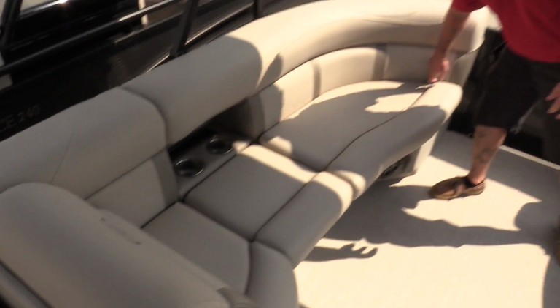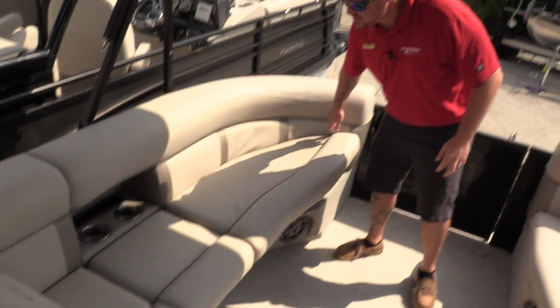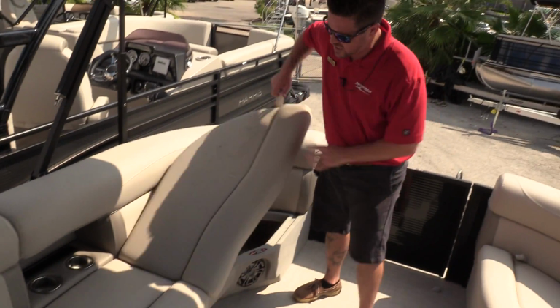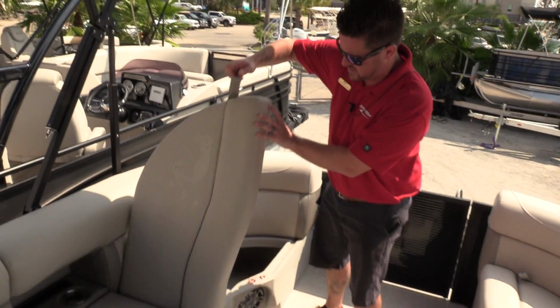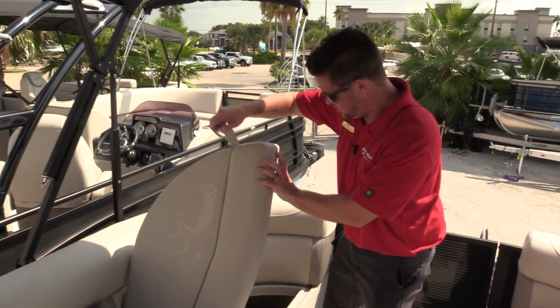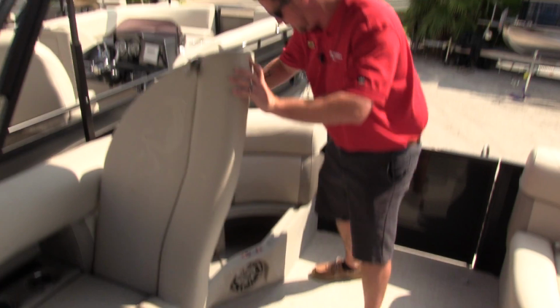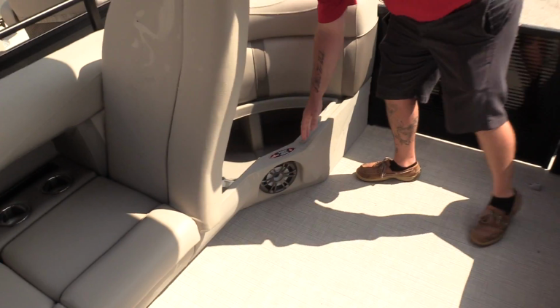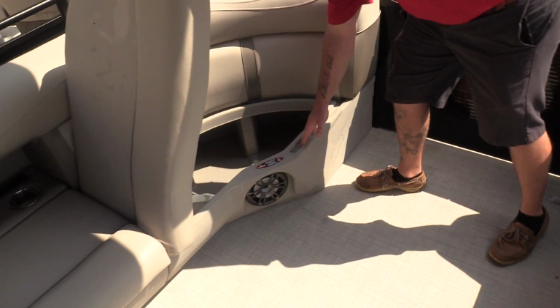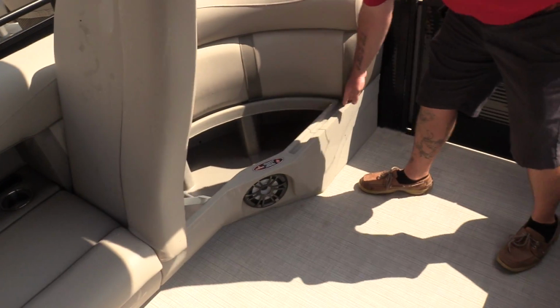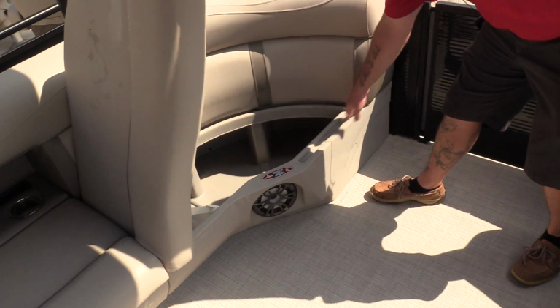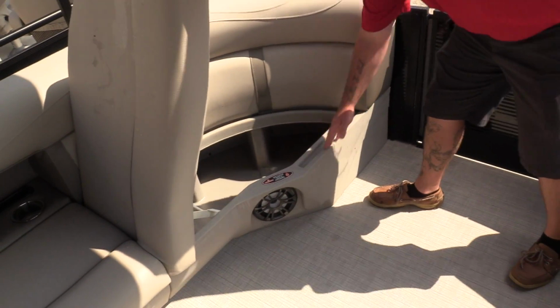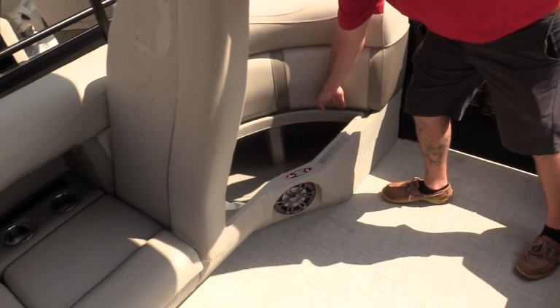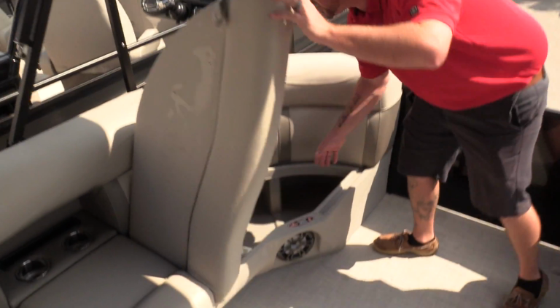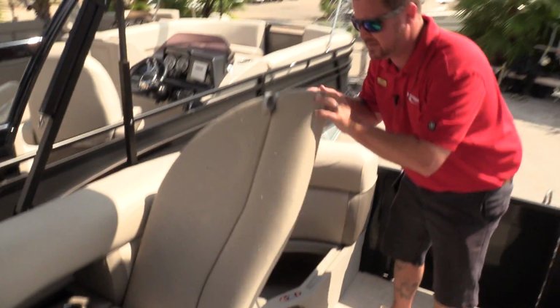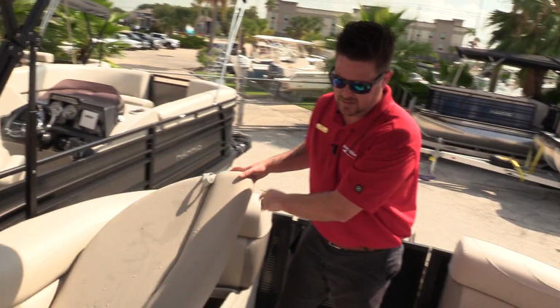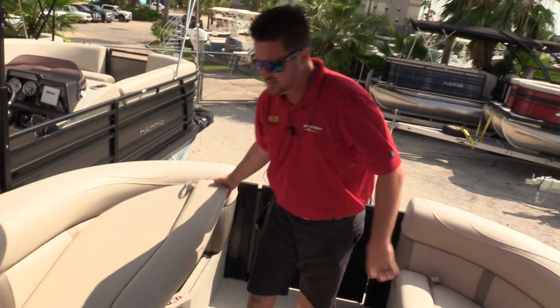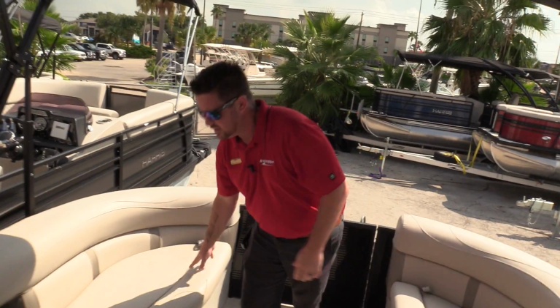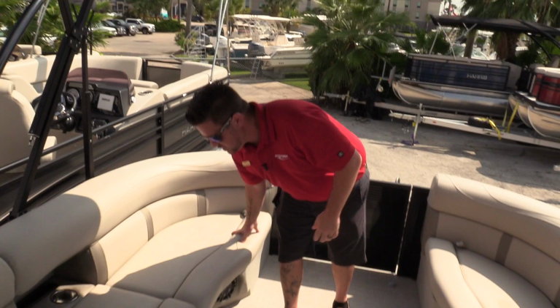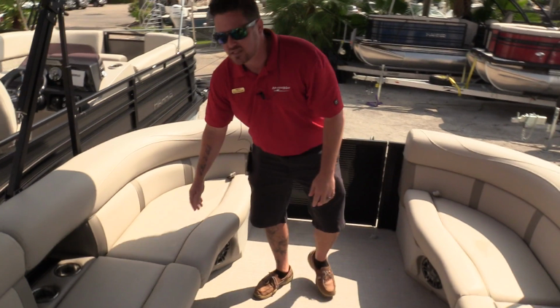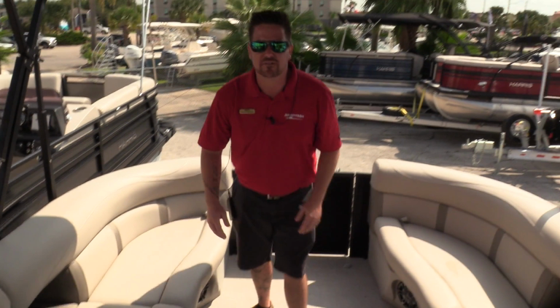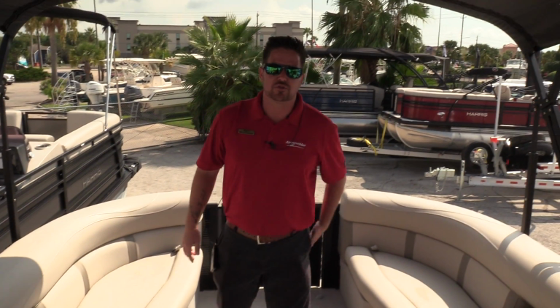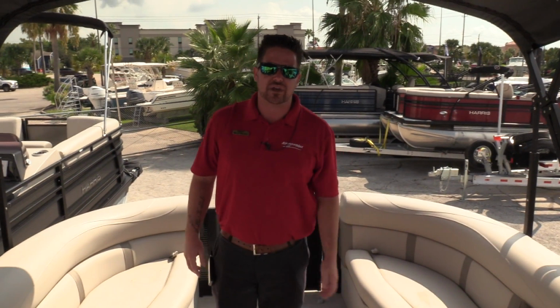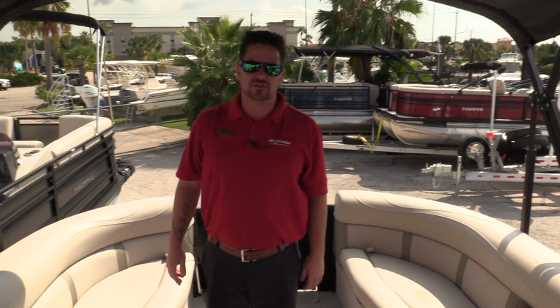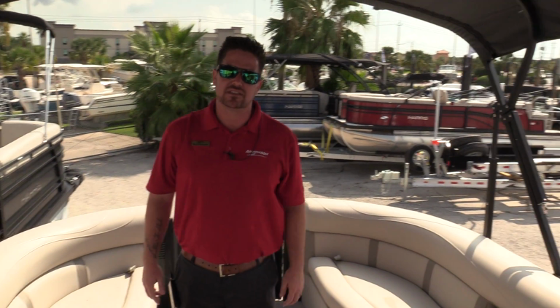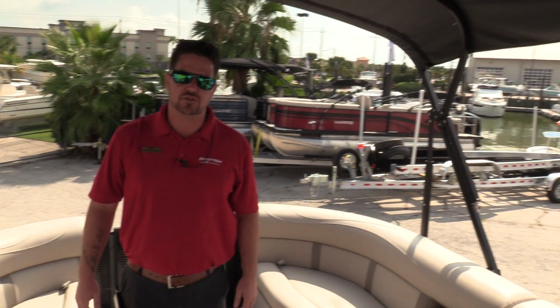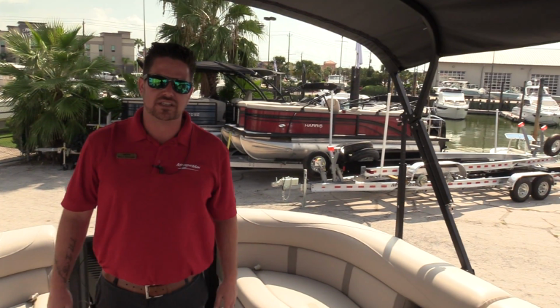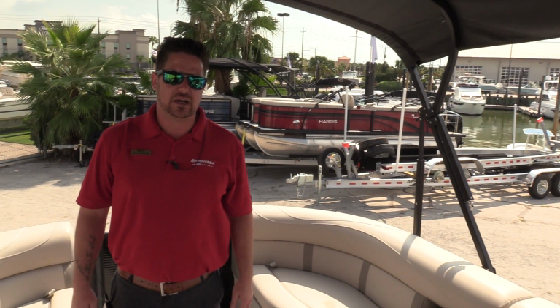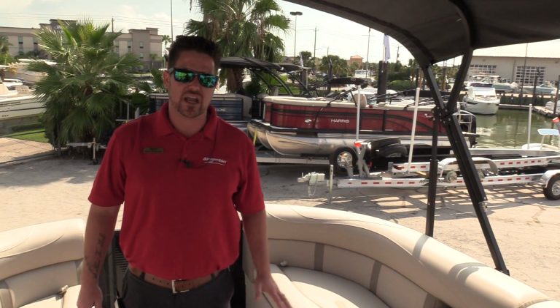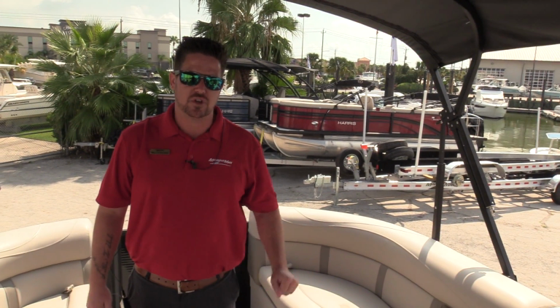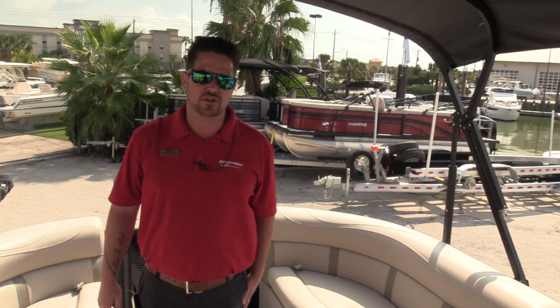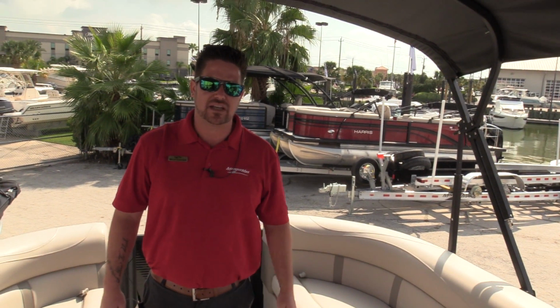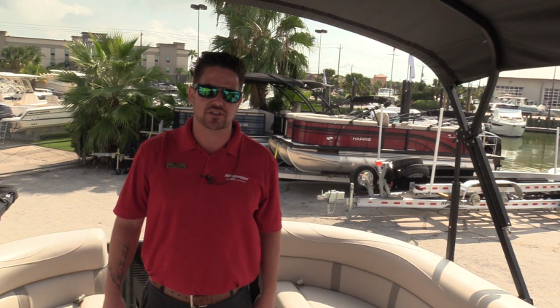It does stay dry because it has these channels in here that the water catches and goes overboard. You guys, this is Billy Foulkes with Marine Max Houston. This is a 230 Harris float boat — come by and see us soon.